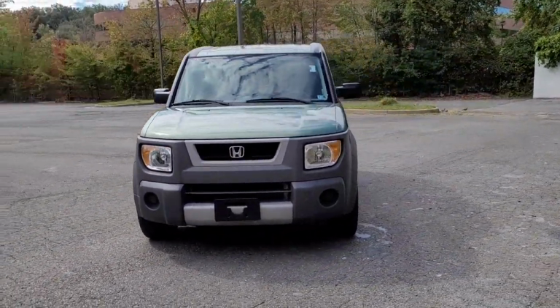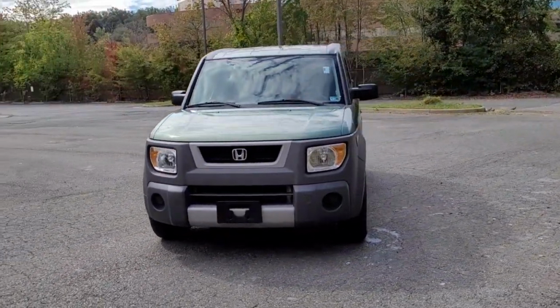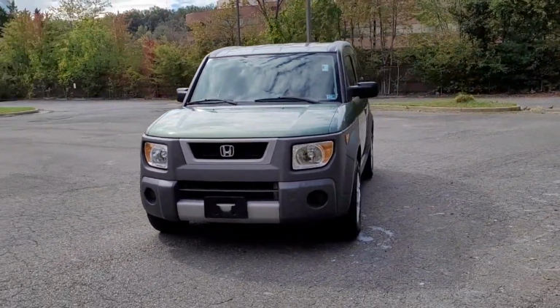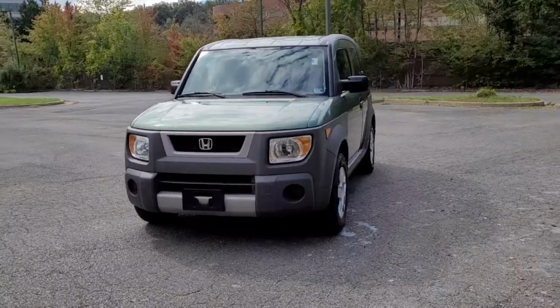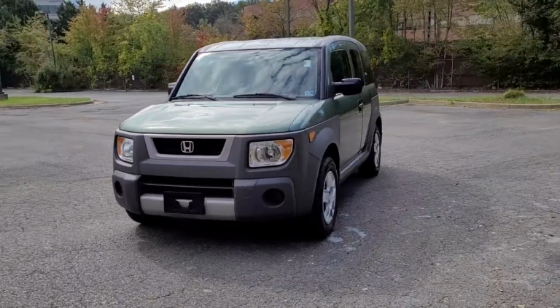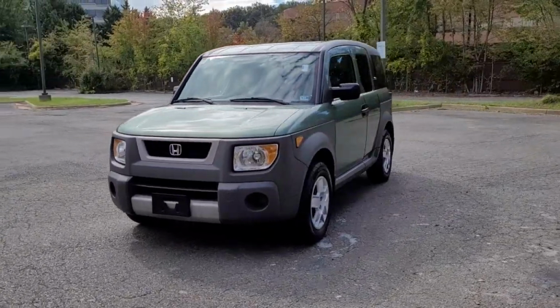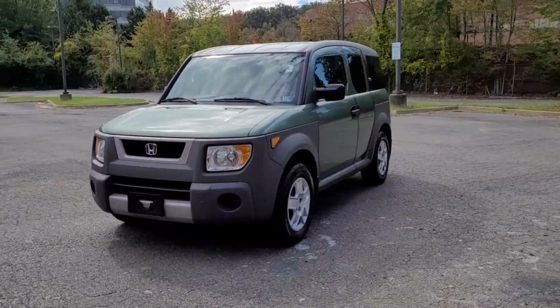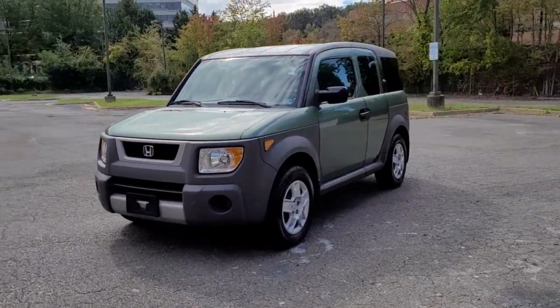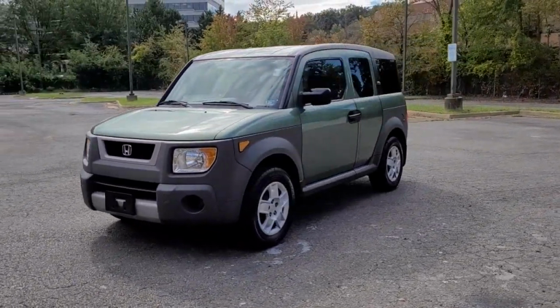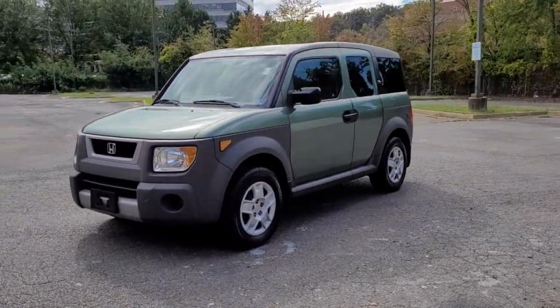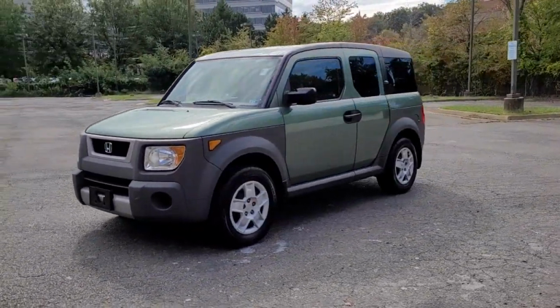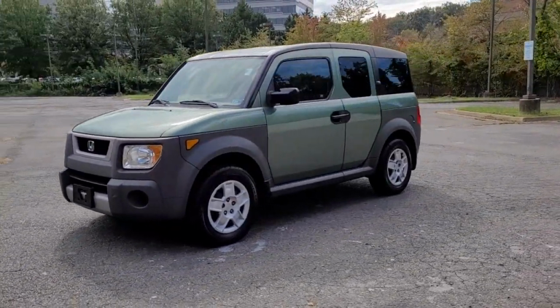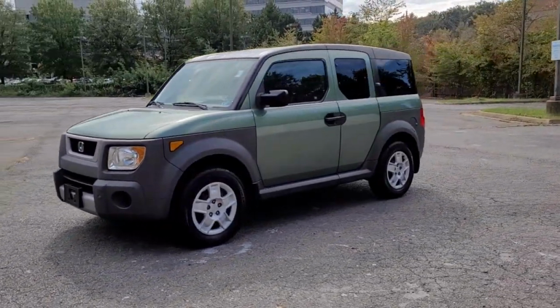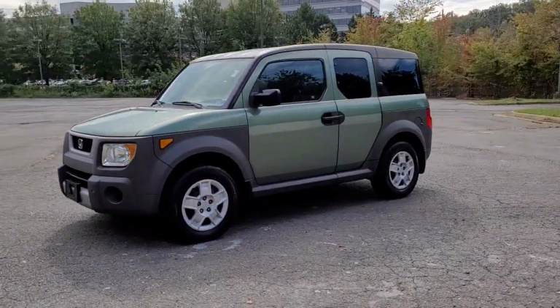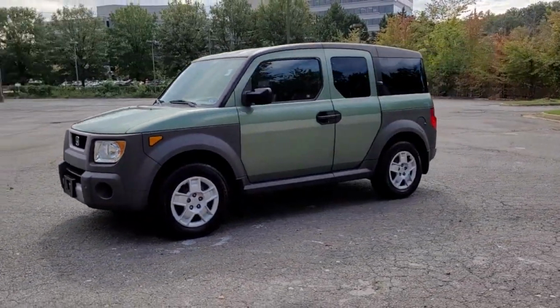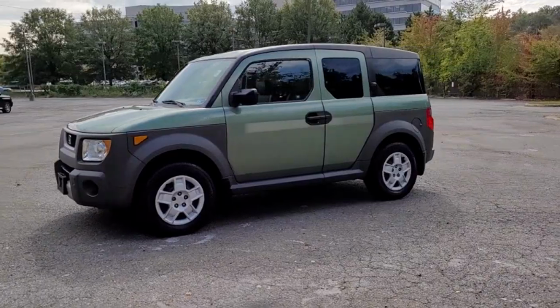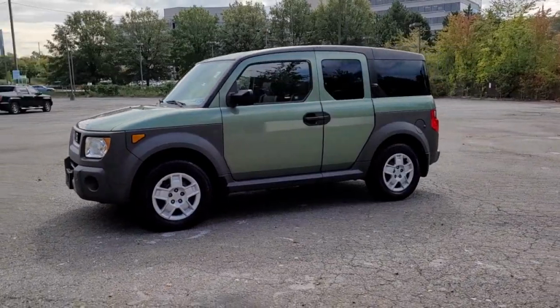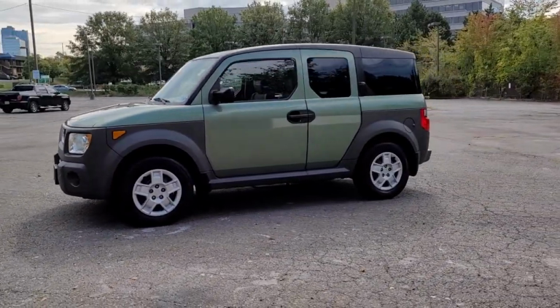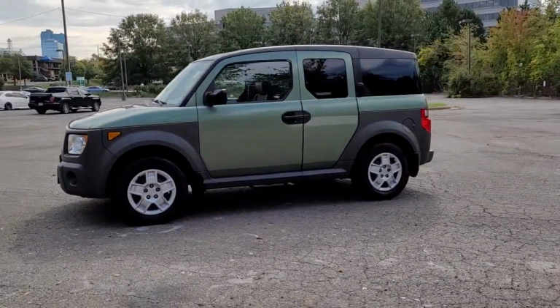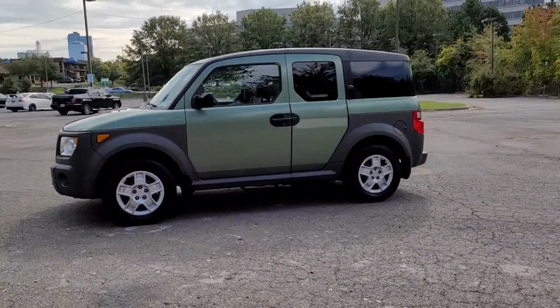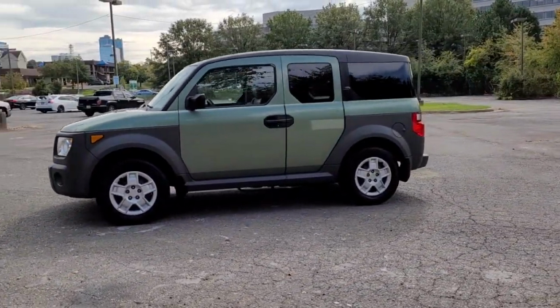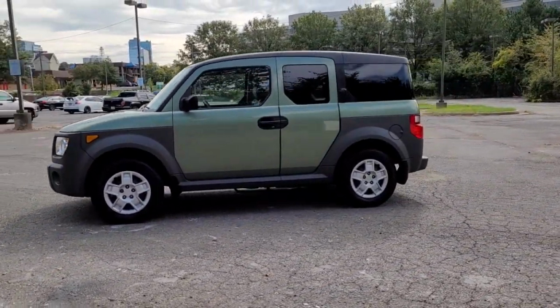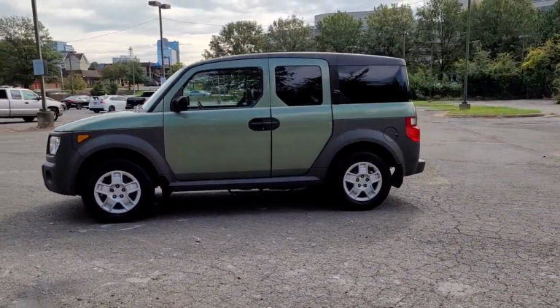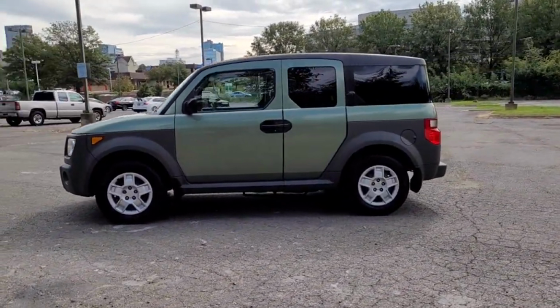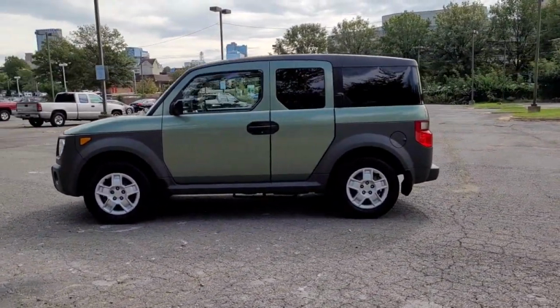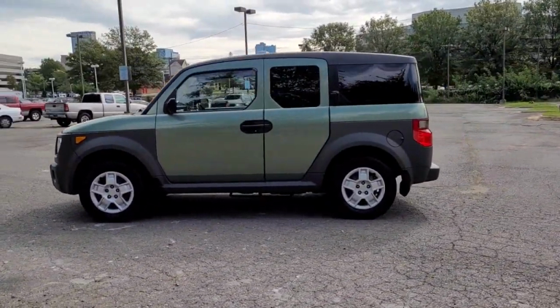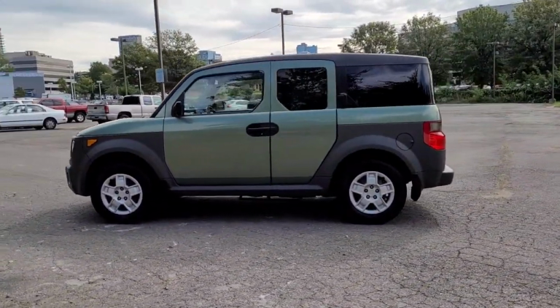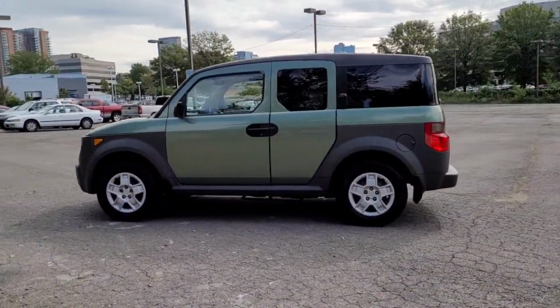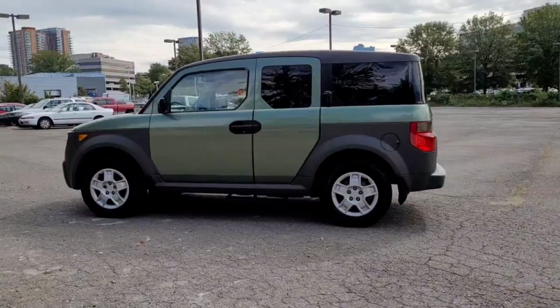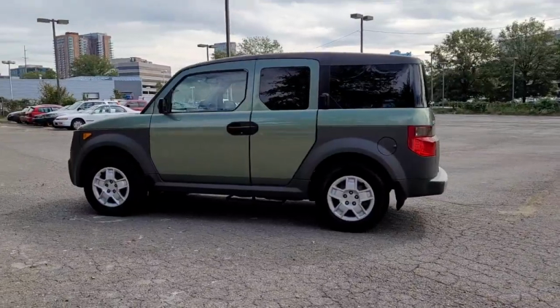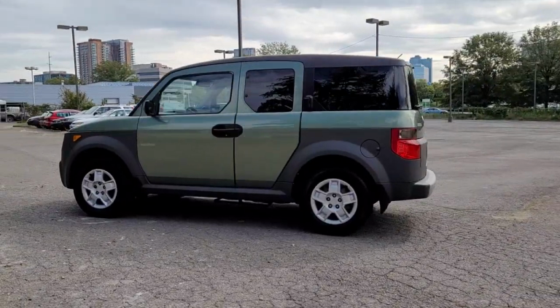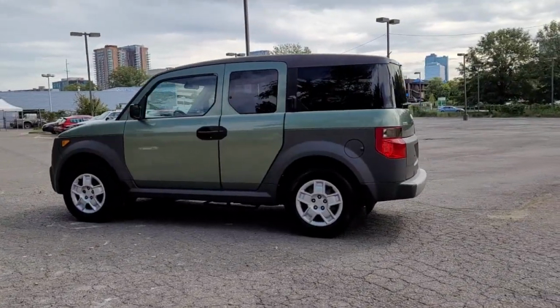This unapologetically quirky Element offers a spacious interior with plenty of room for passengers and gear, uniquely utilitarian design elements, legendary reliability, and artful cubist flair.